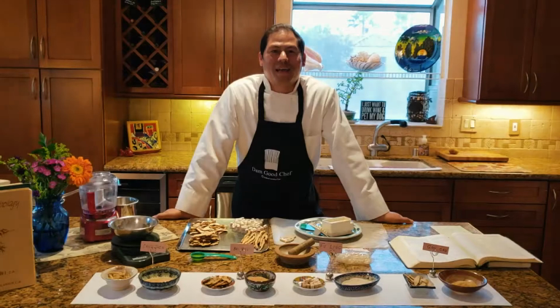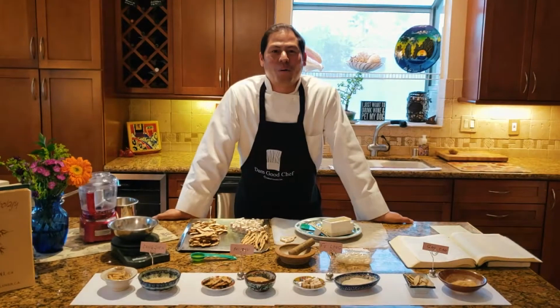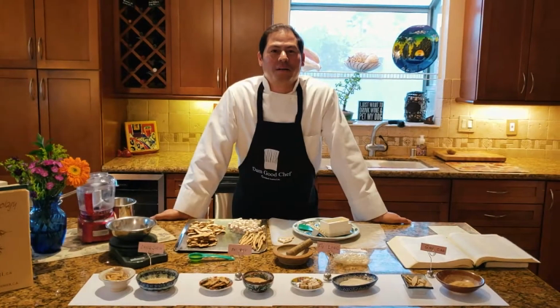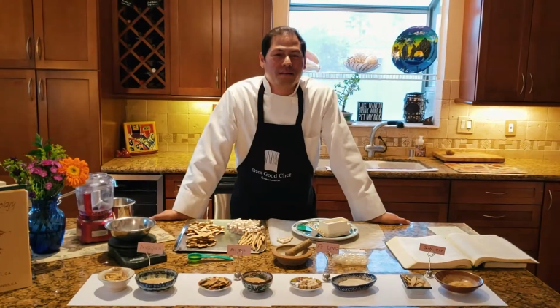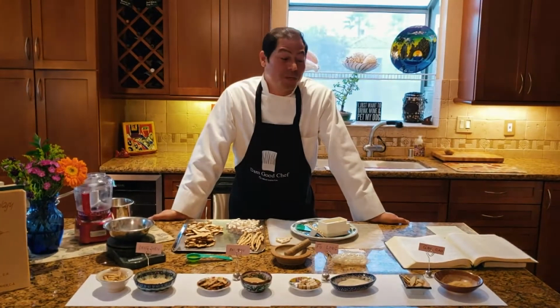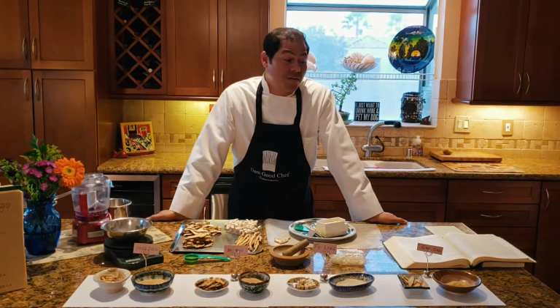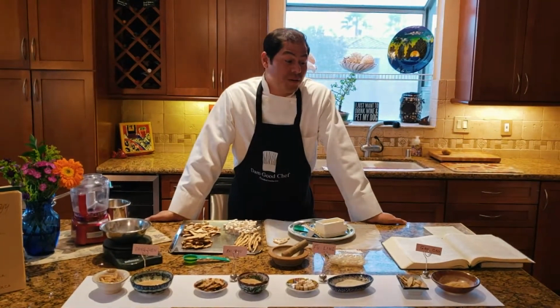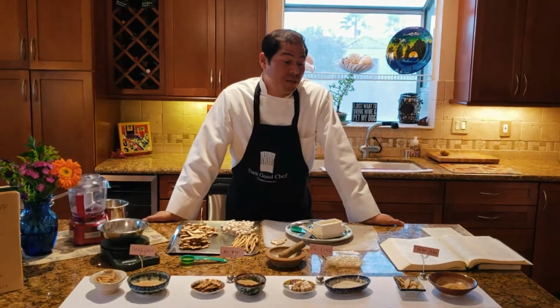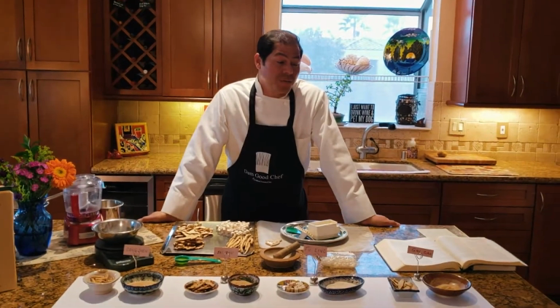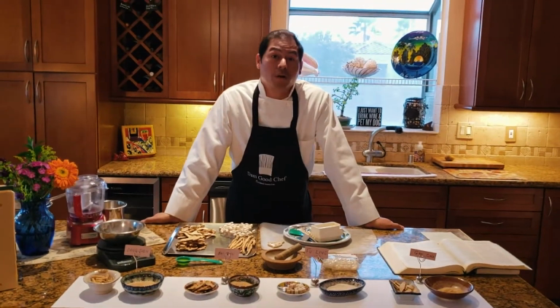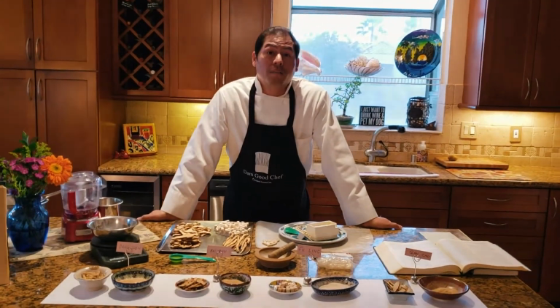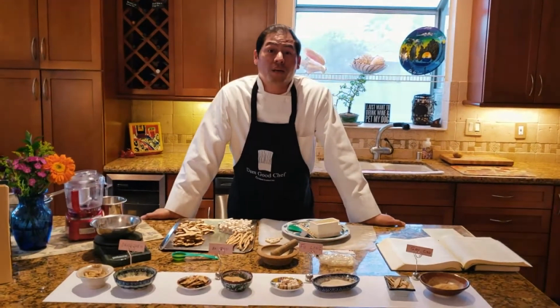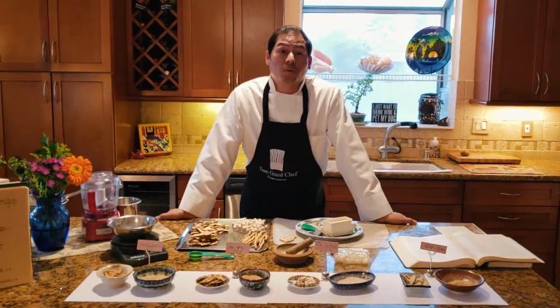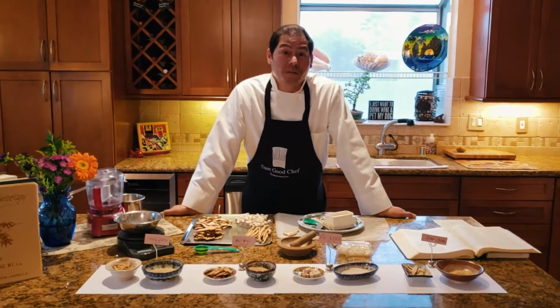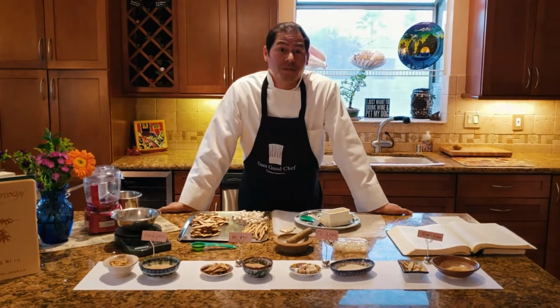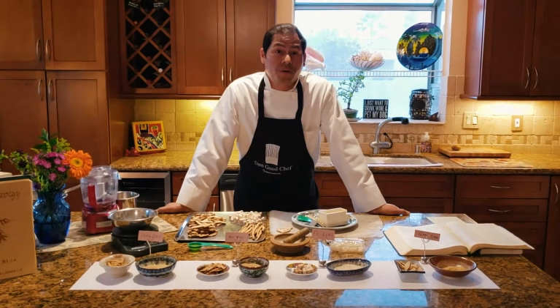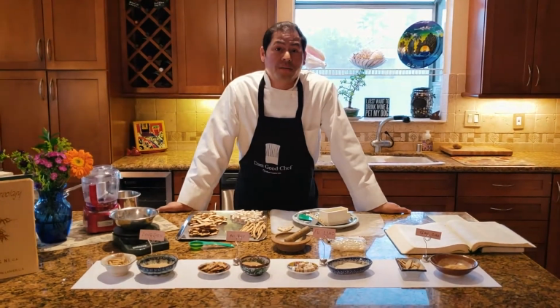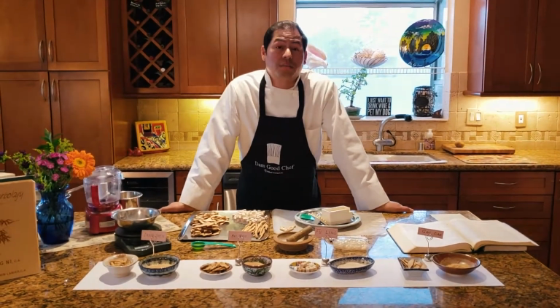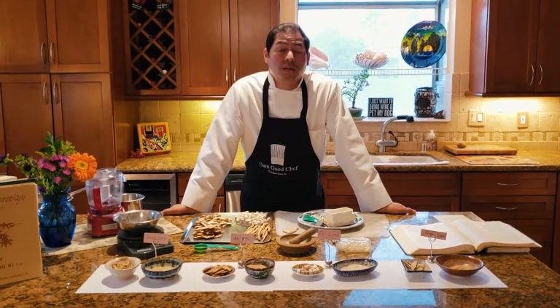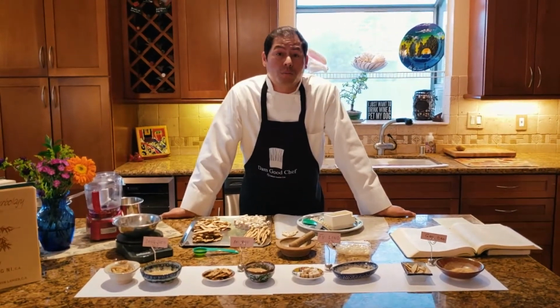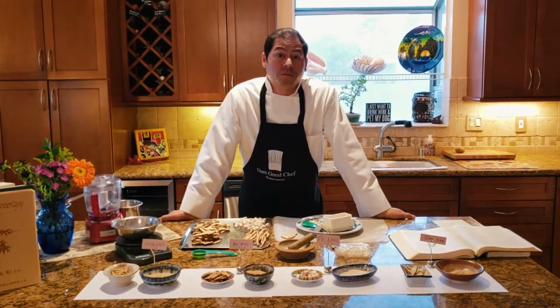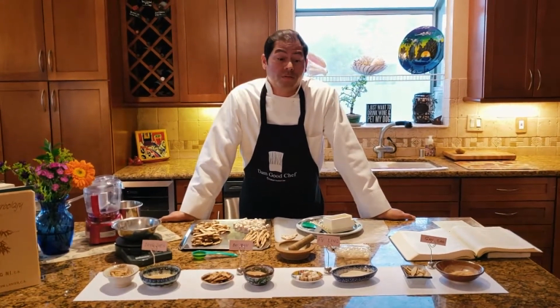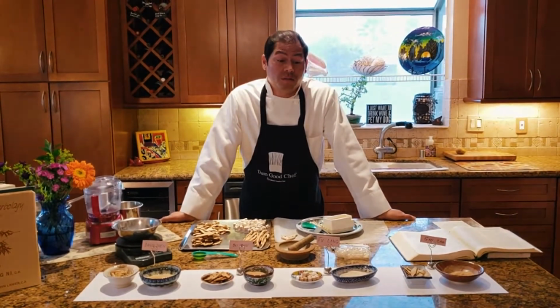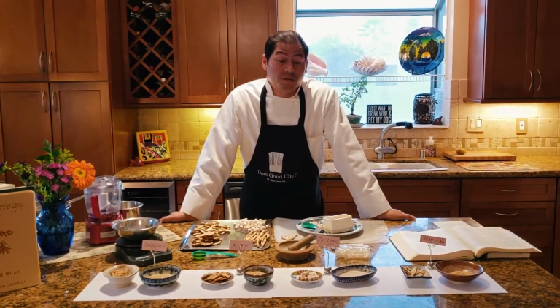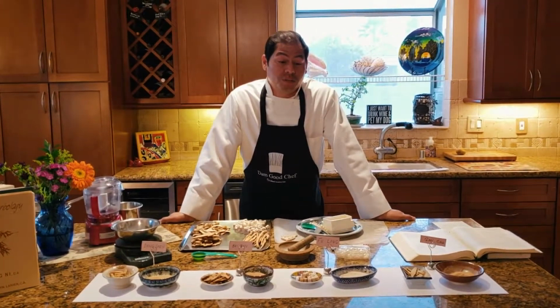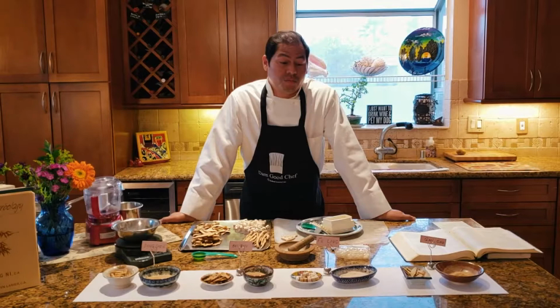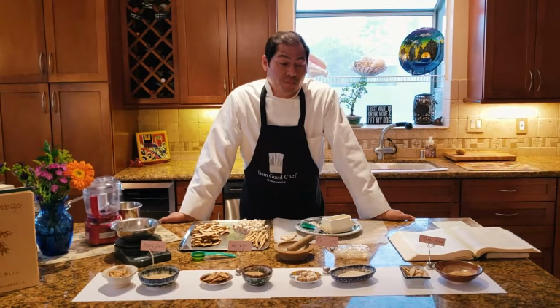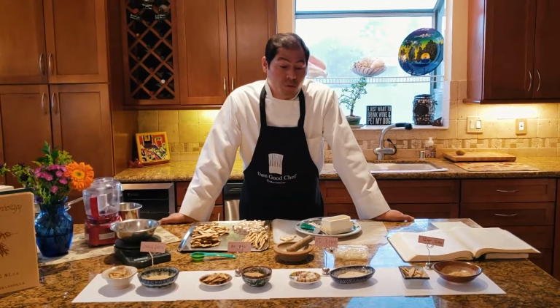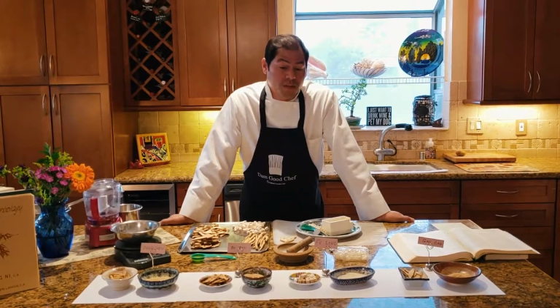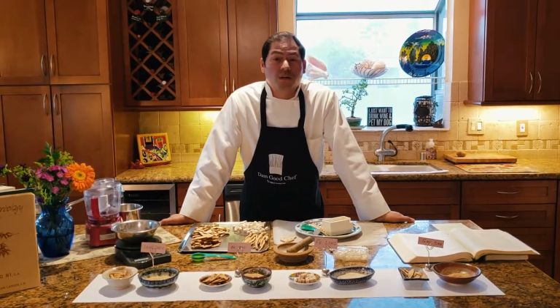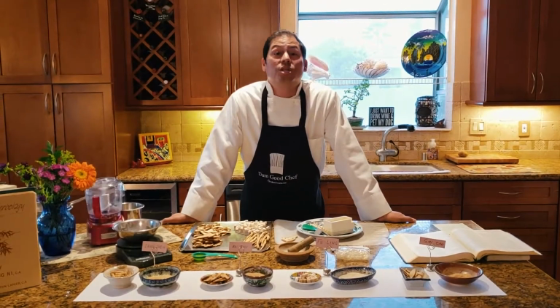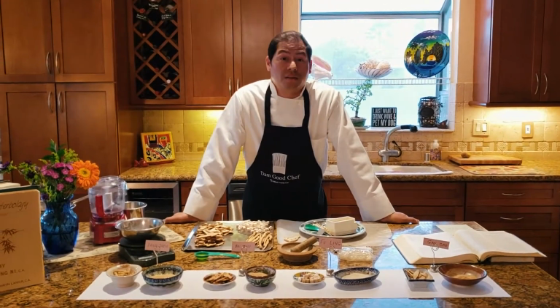Hey guys, Don Walker here. I want to share a video today with you for making herbal pills. Today we're going to make some herbal pills focusing on a traditional Chinese herbal formula called Sijunzitong.